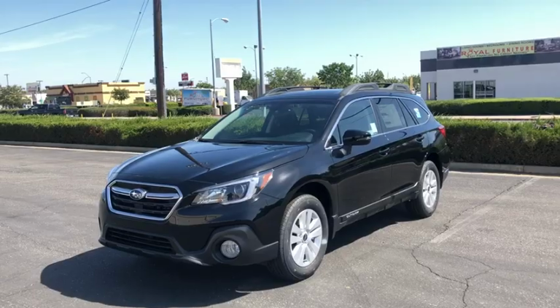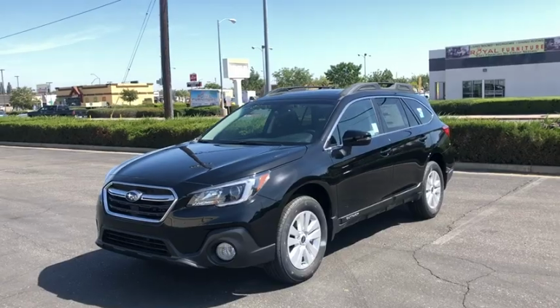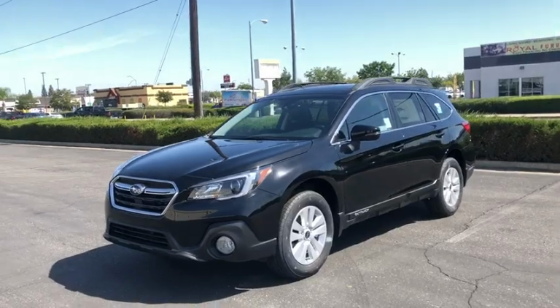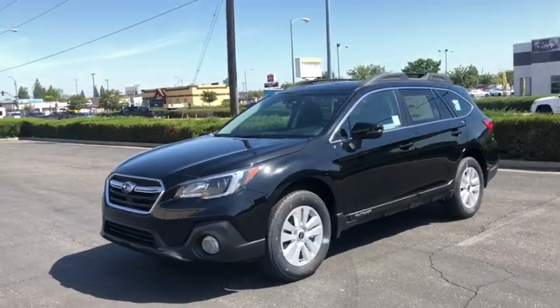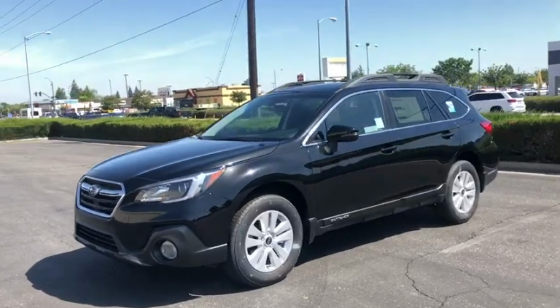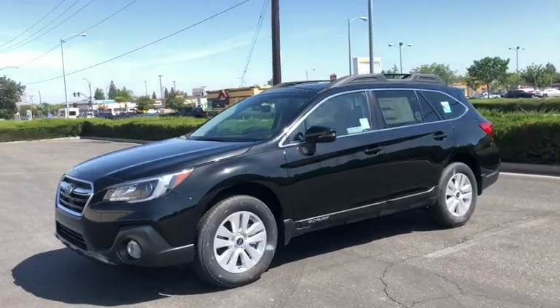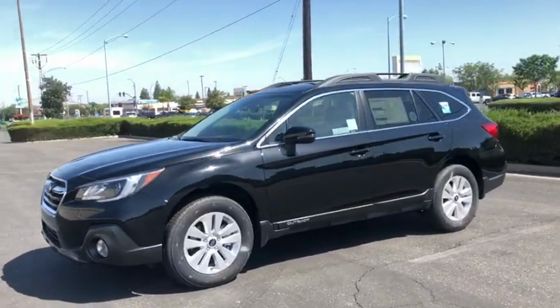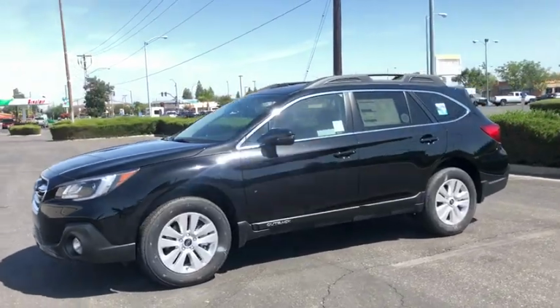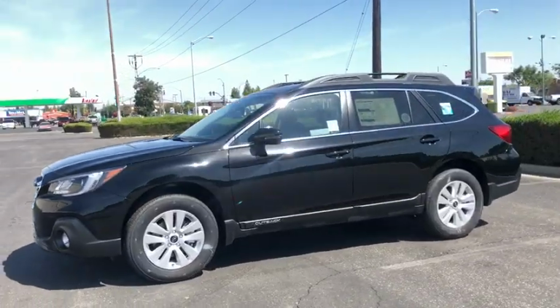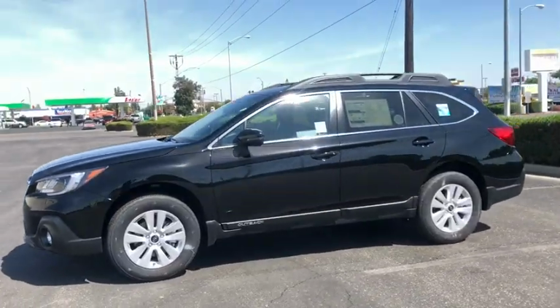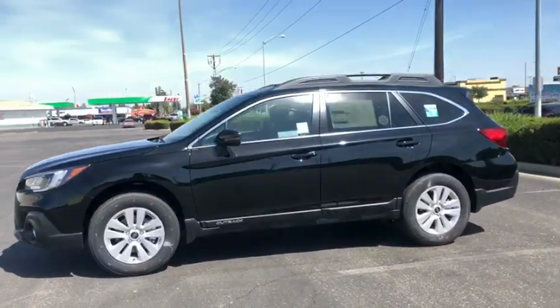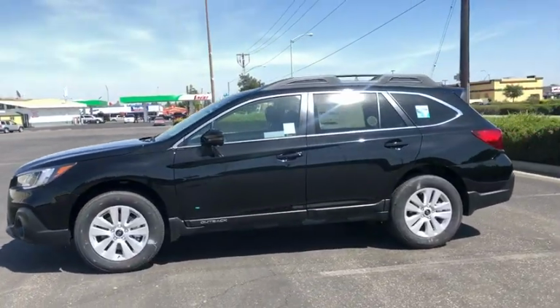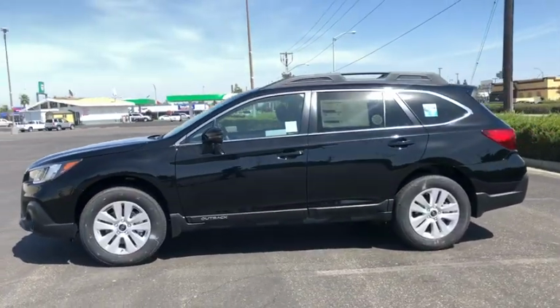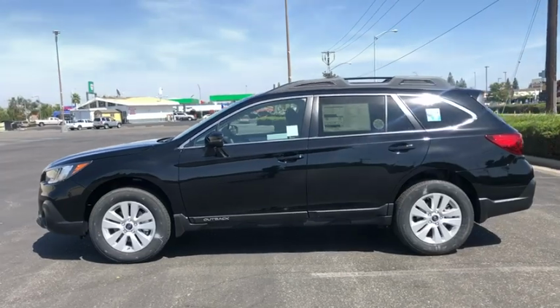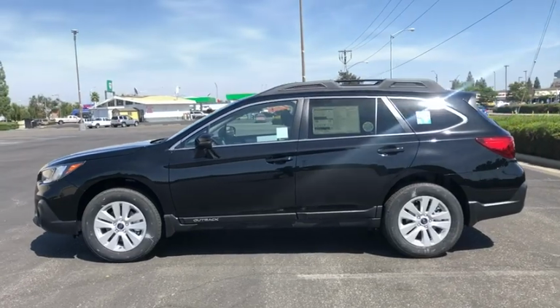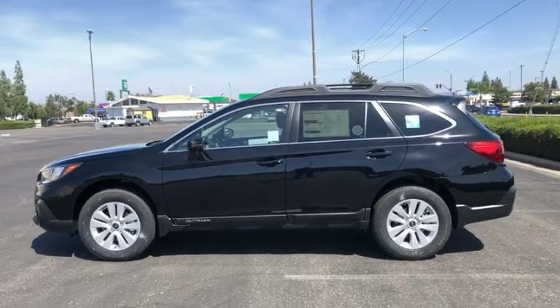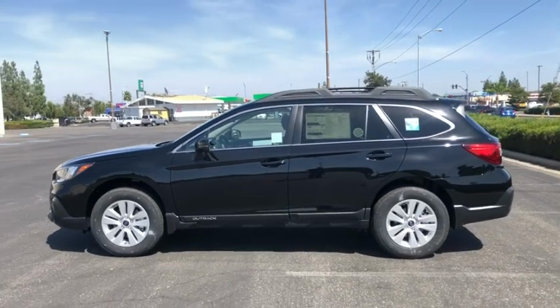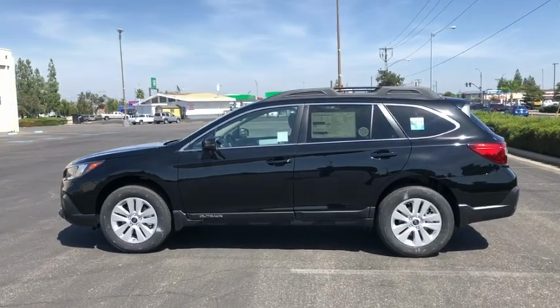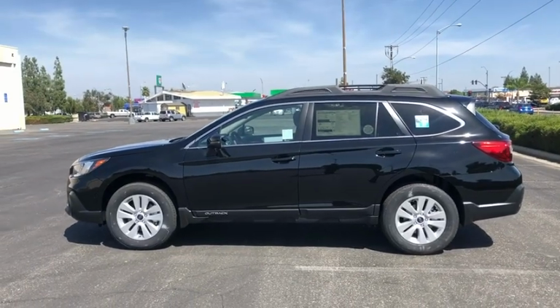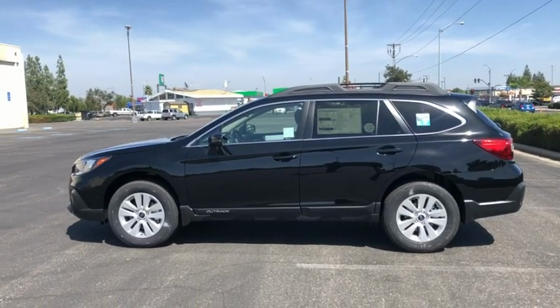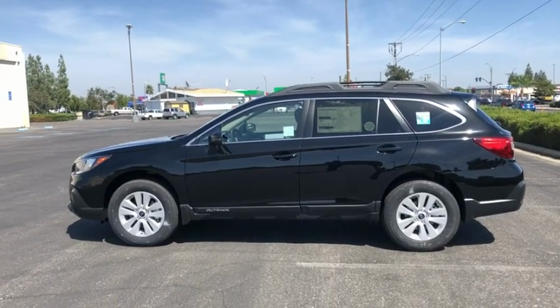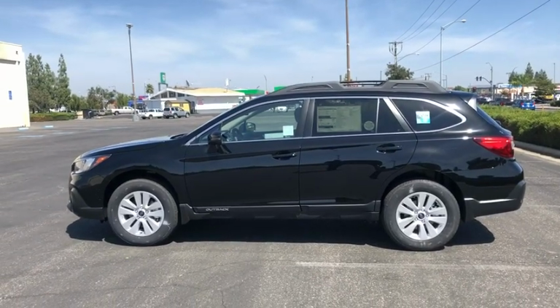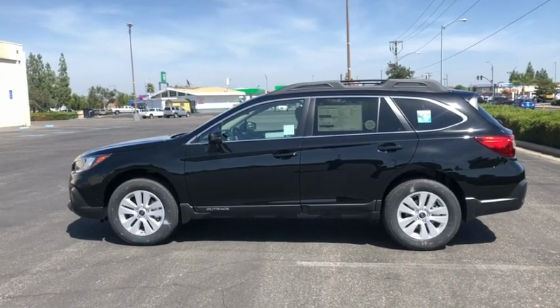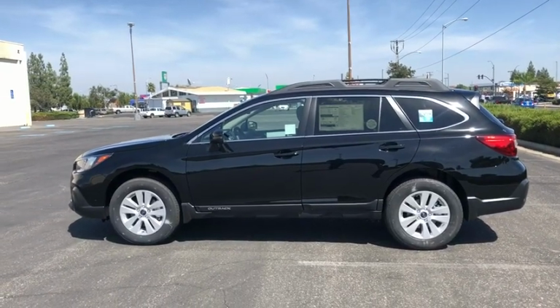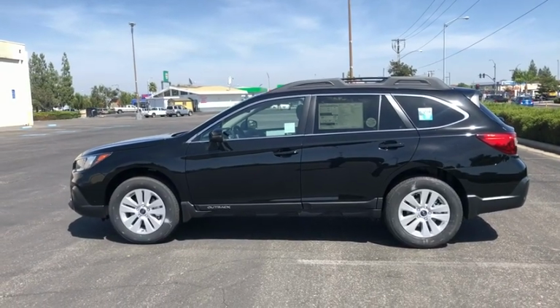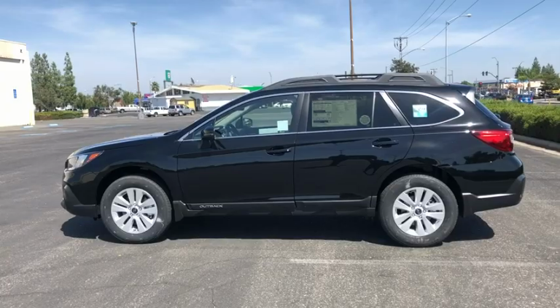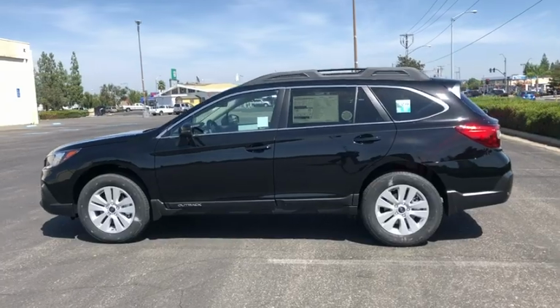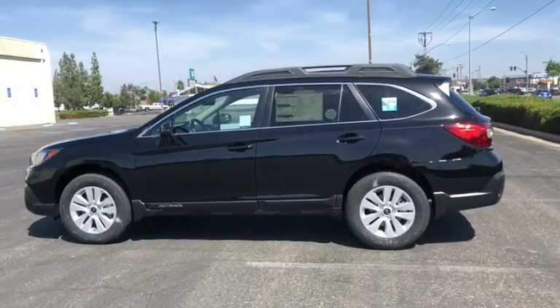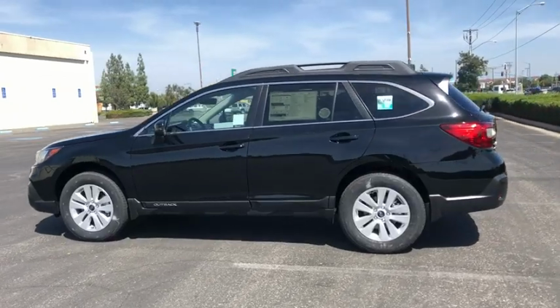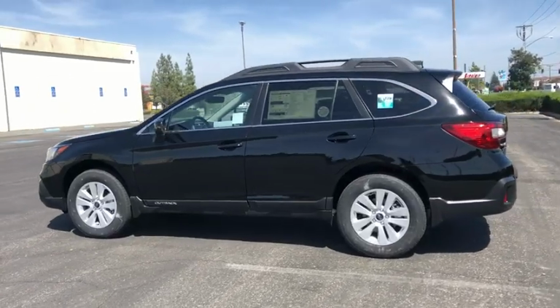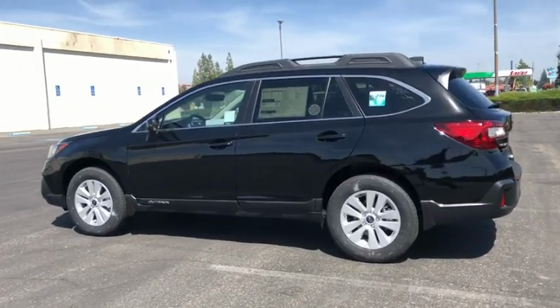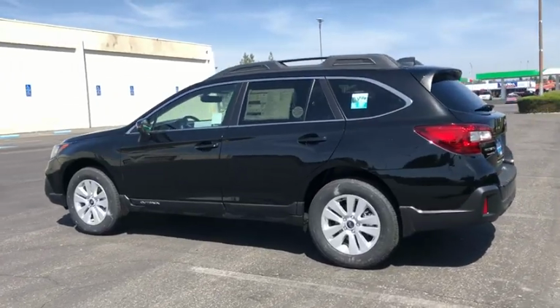You are going to love the 2019 Subaru Outback. Take the go-anywhere capability of all-wheel drive and plenty of room for cargo and companions, and you've got the Subaru Outback. Let the adventure begin.